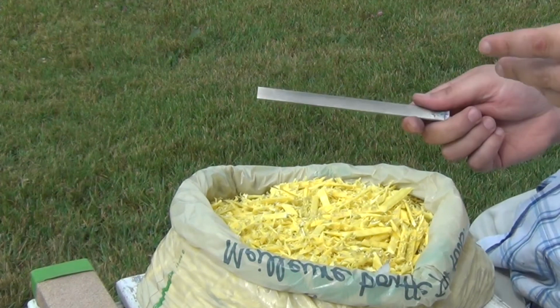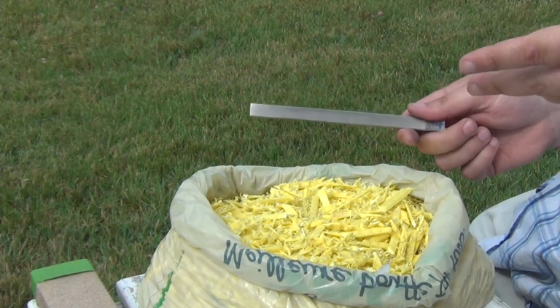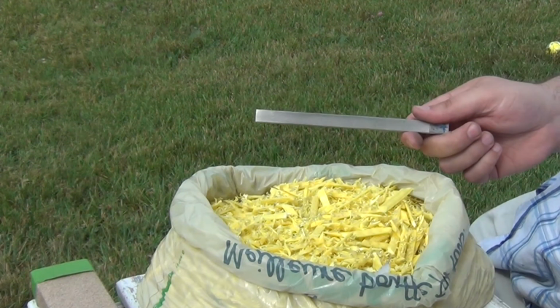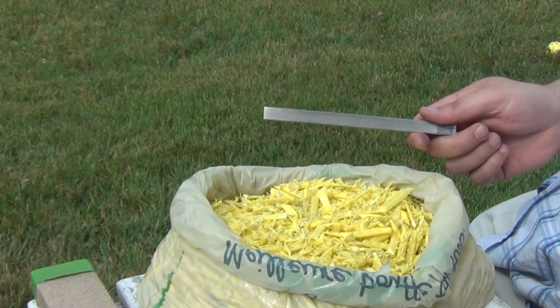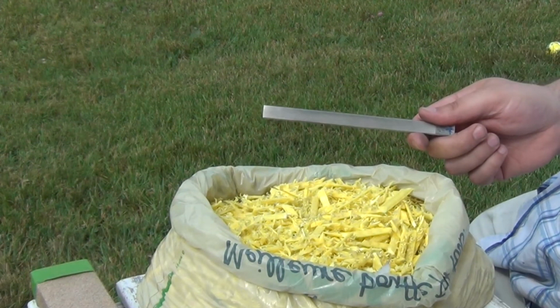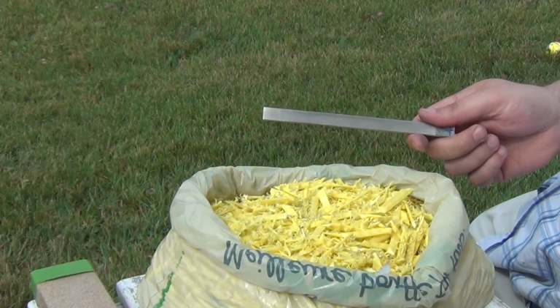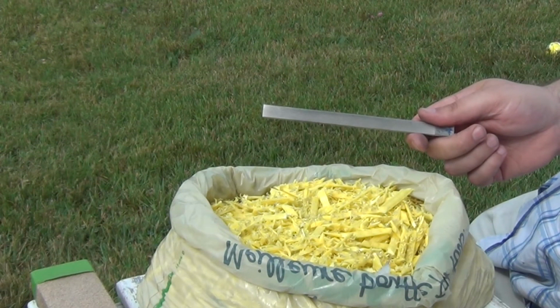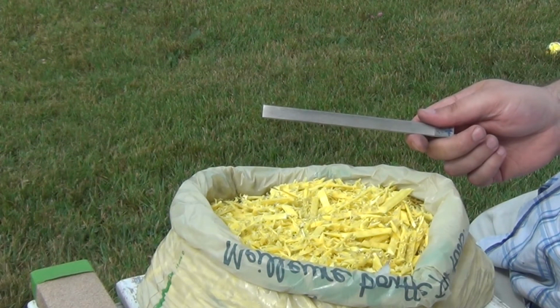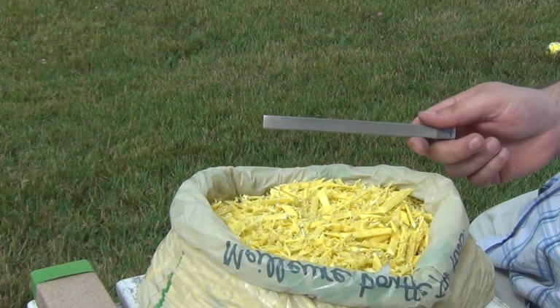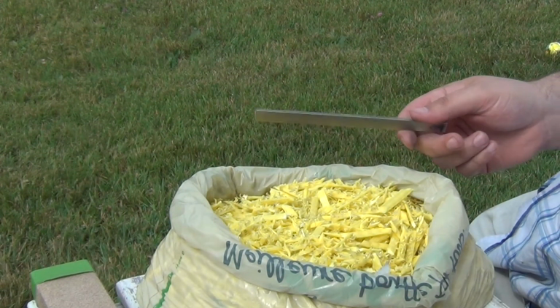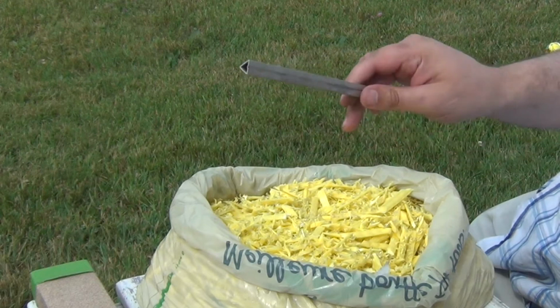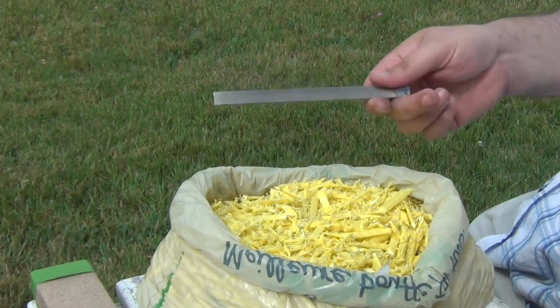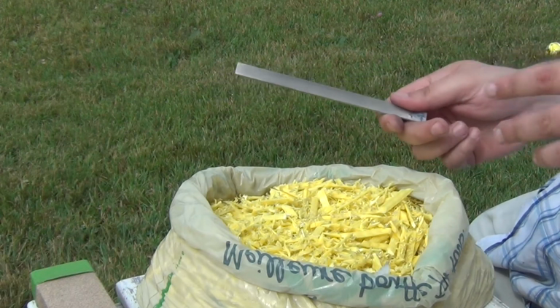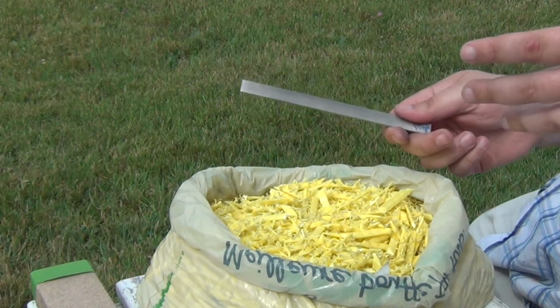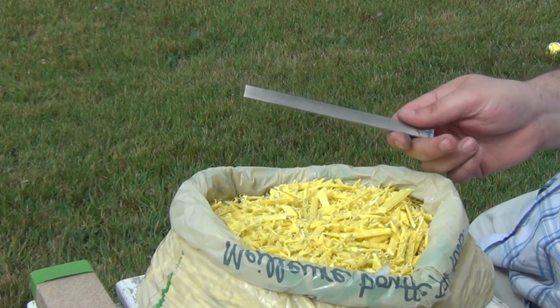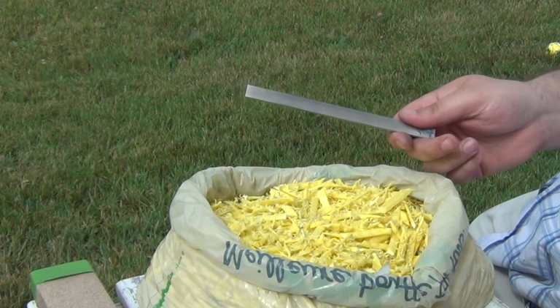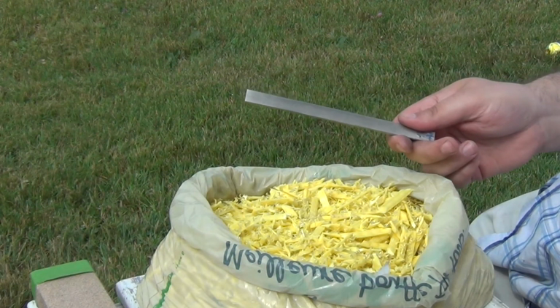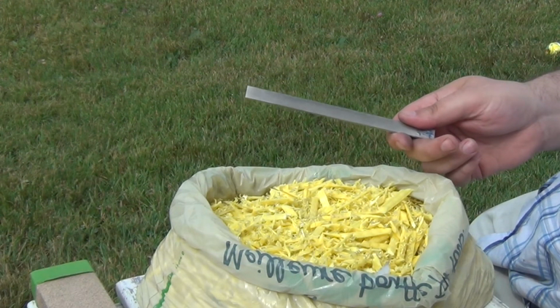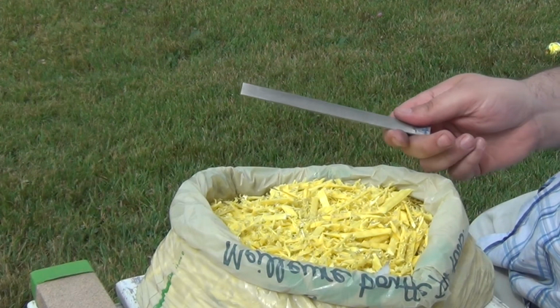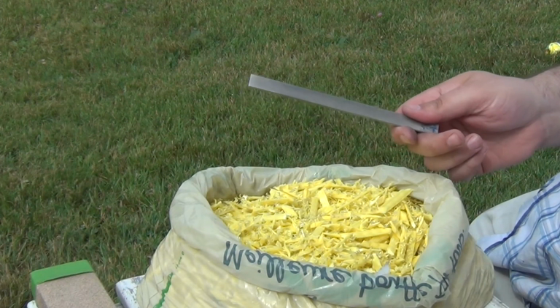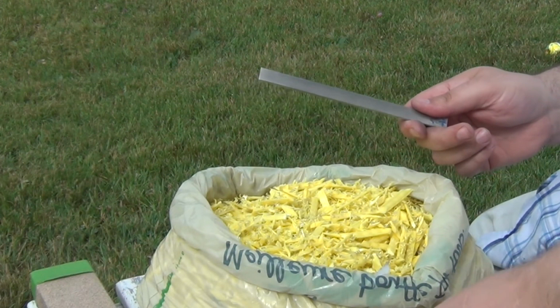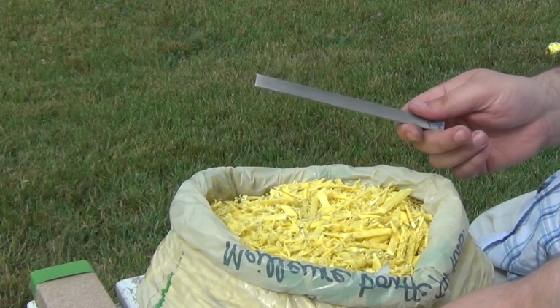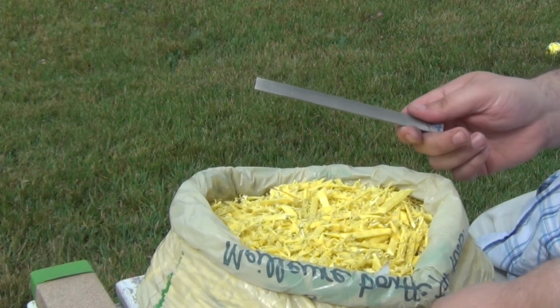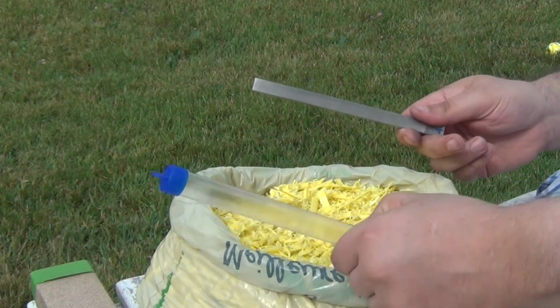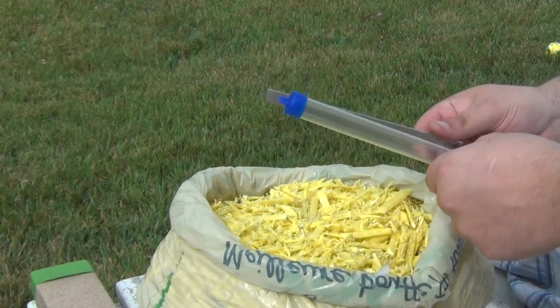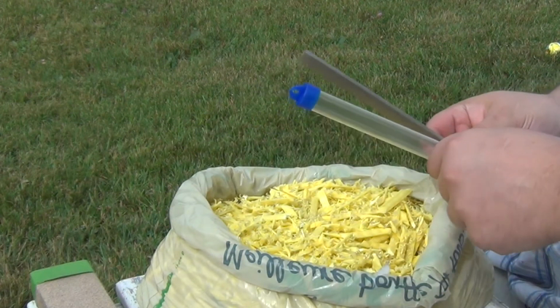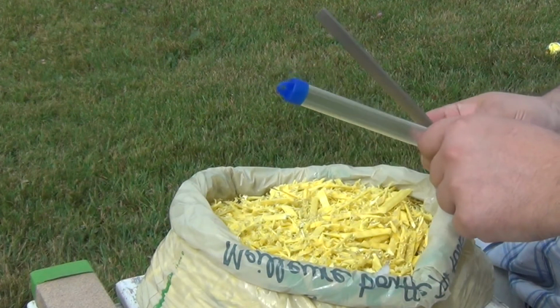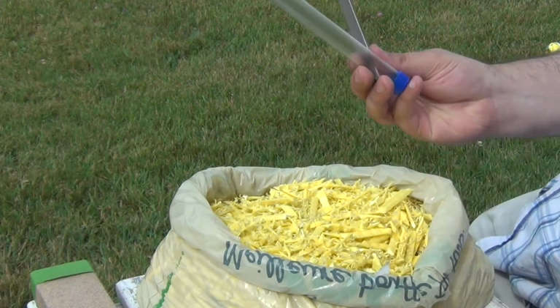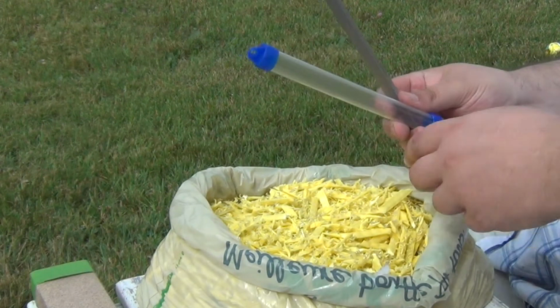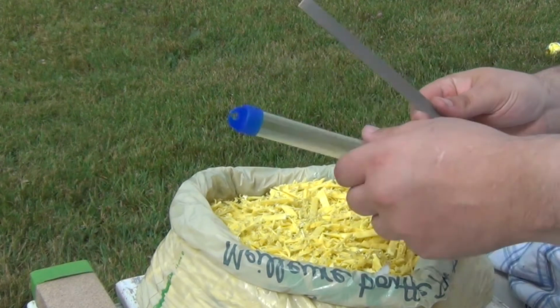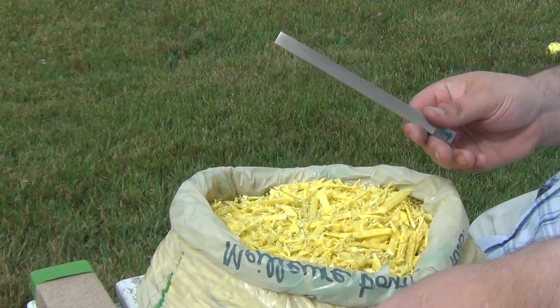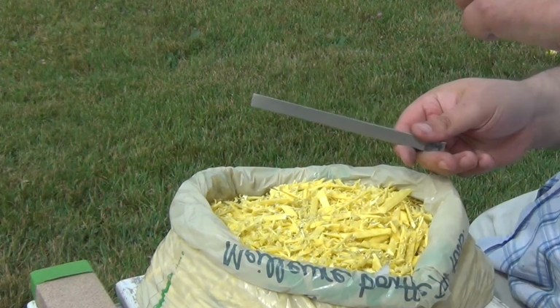This is a cubic boron nitride rod from Spyderco. It basically fits in the Sharpmaker sharpening system. I've been carrying it as basically a small utility file because it comes in a little plastic tube.